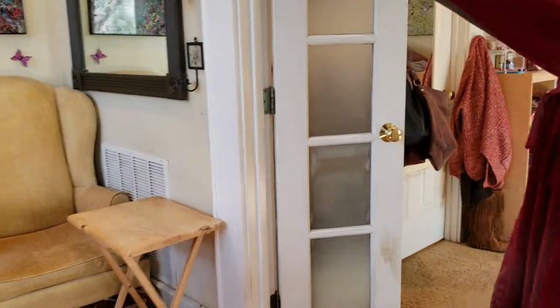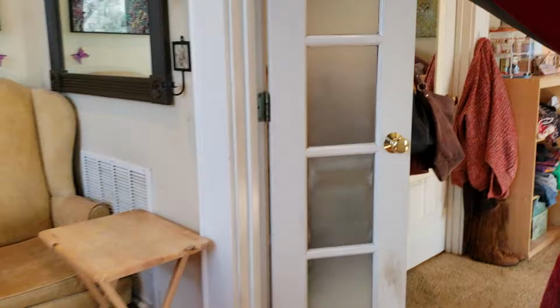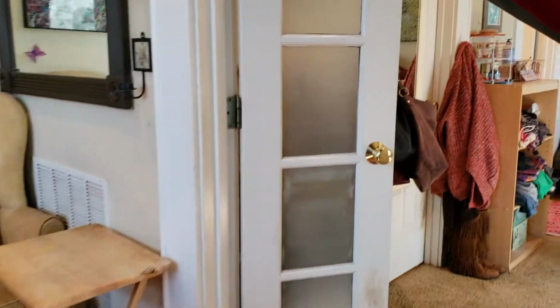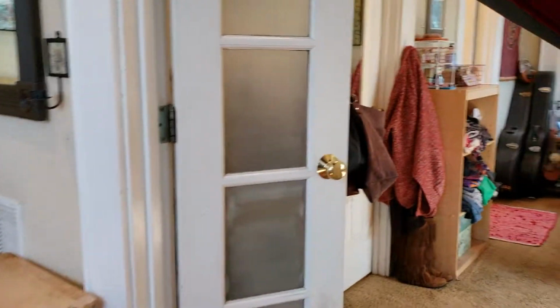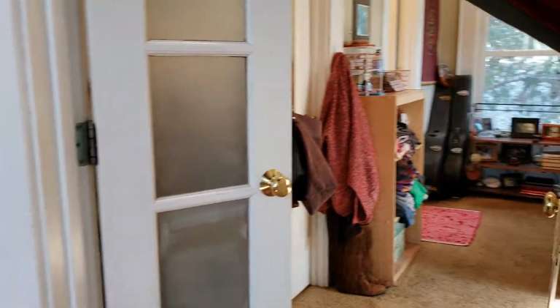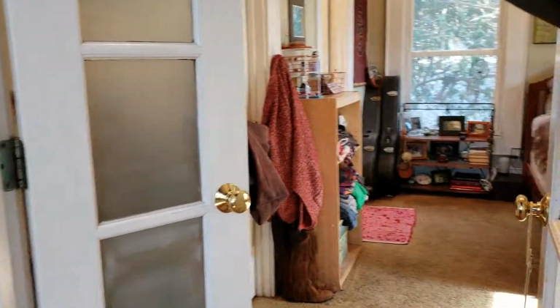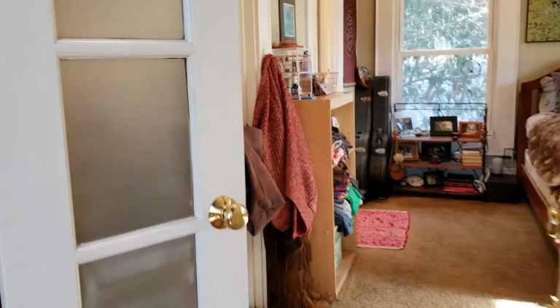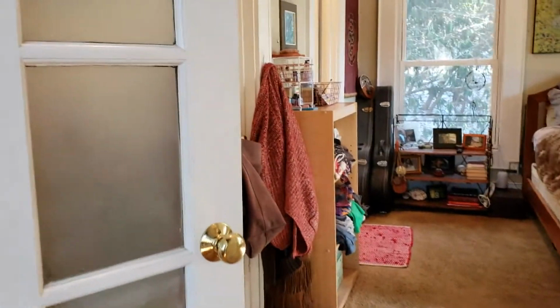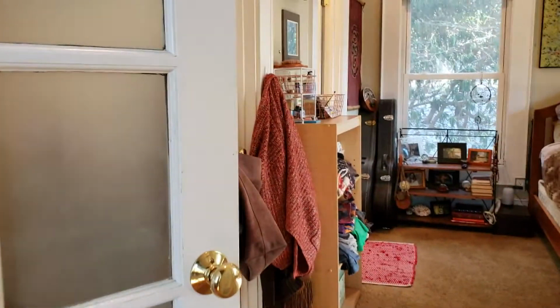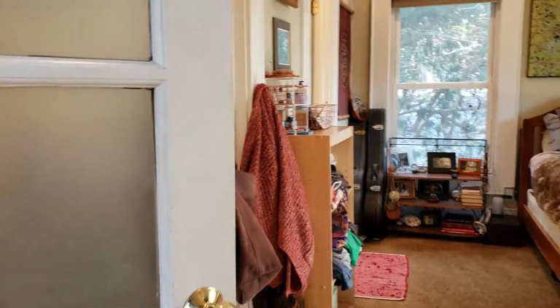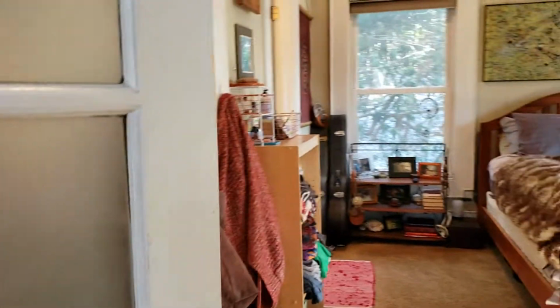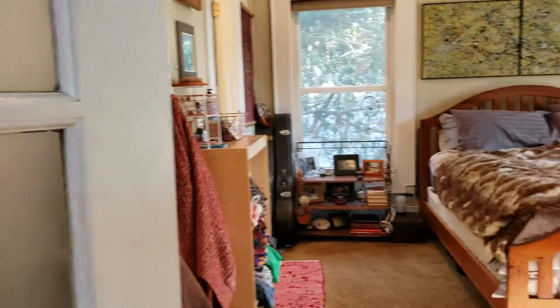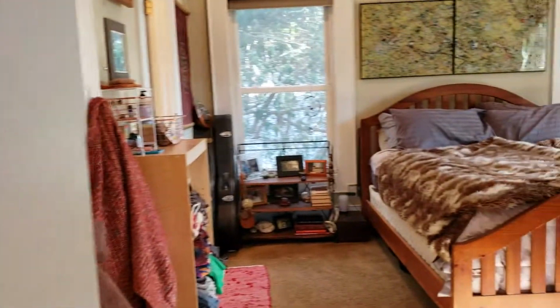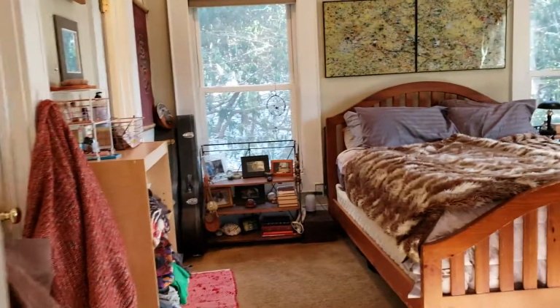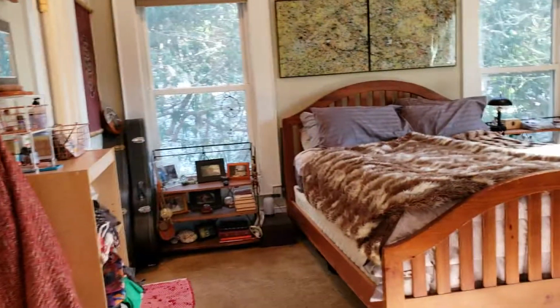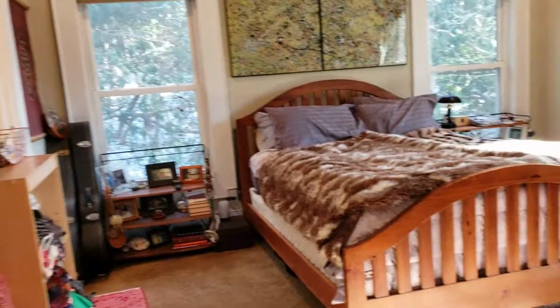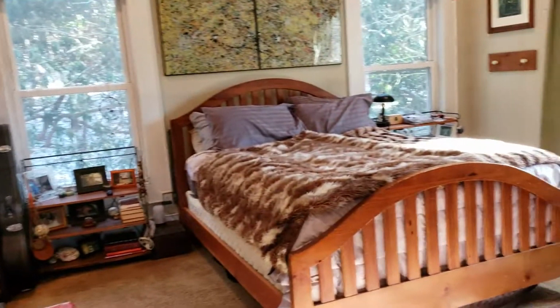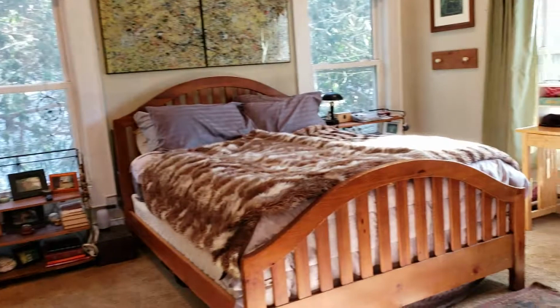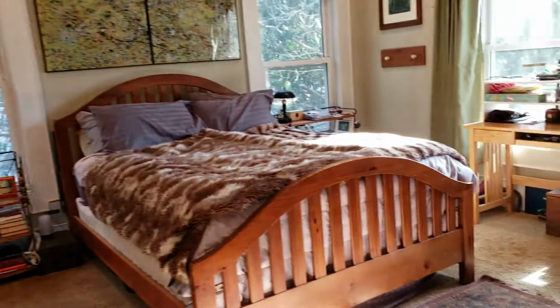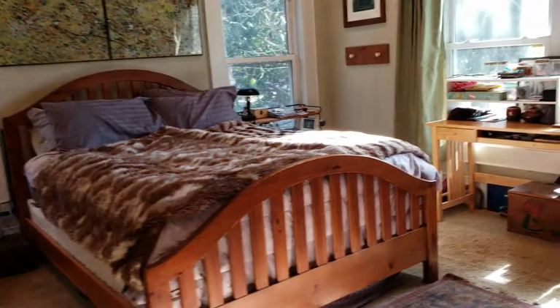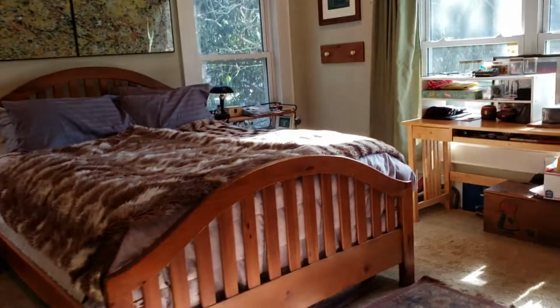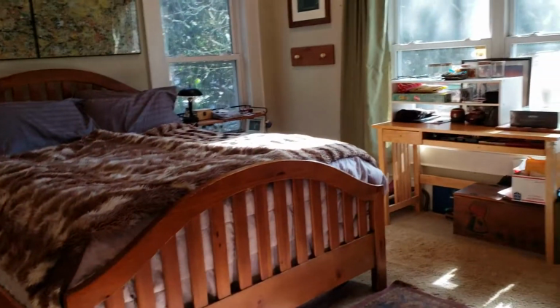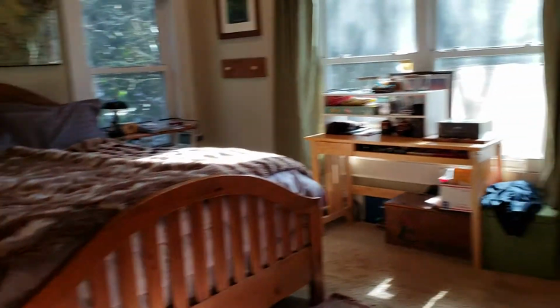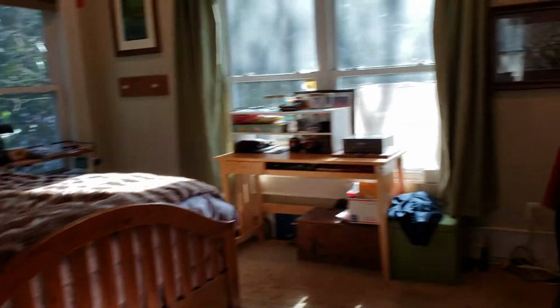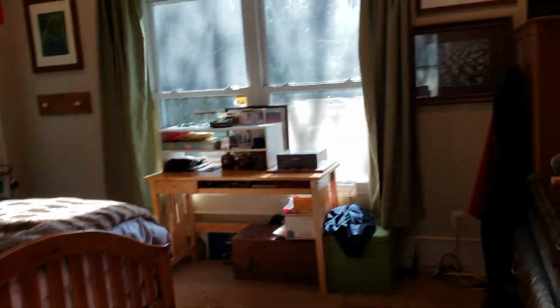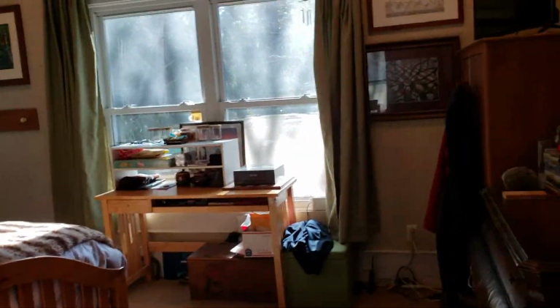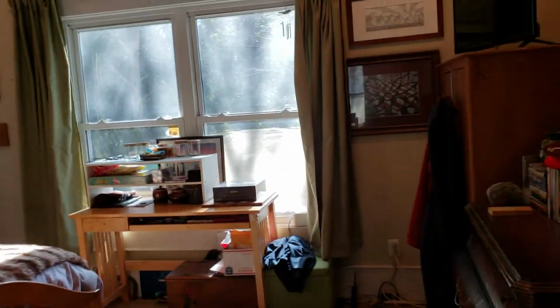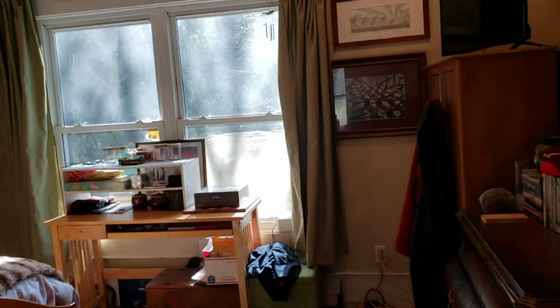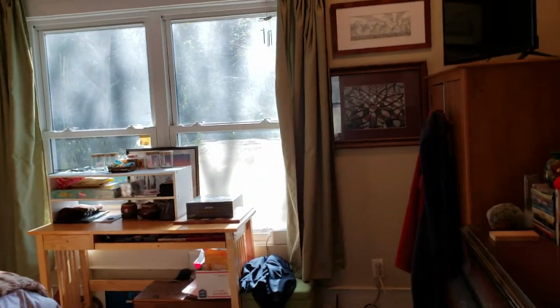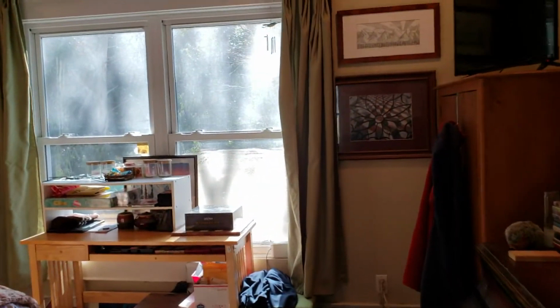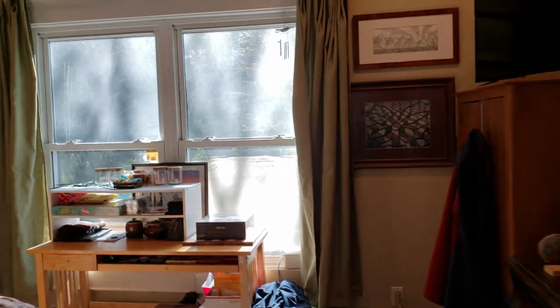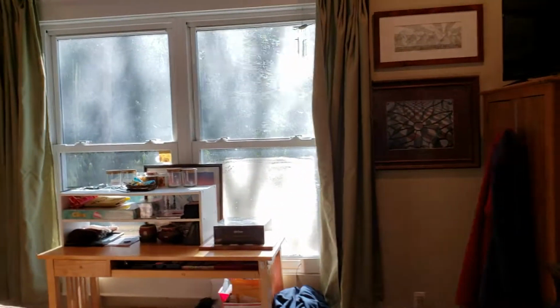Off to the master bedroom. Large walk-in closet off to the left here. Such a peaceful home.